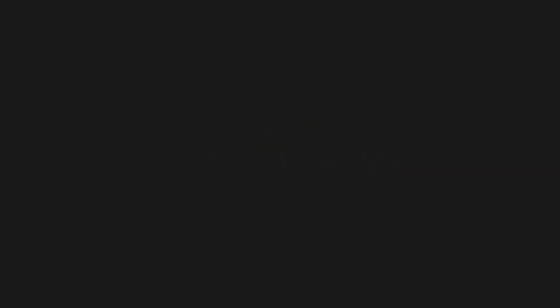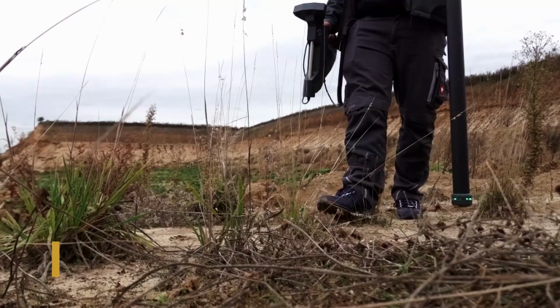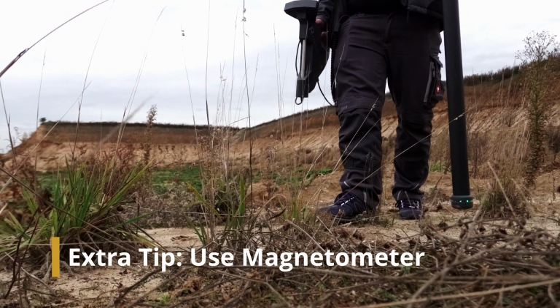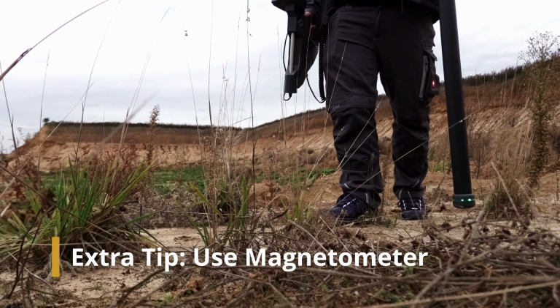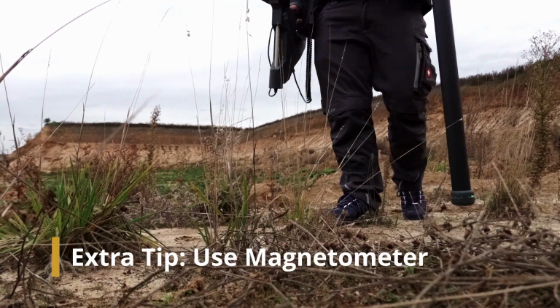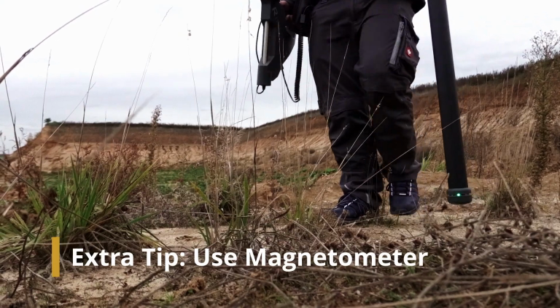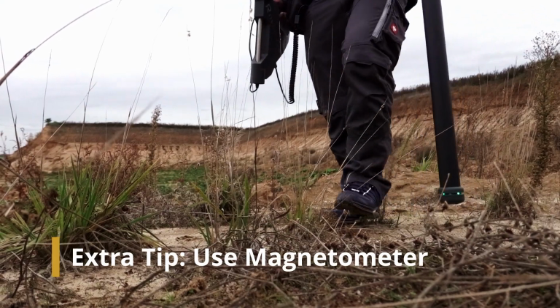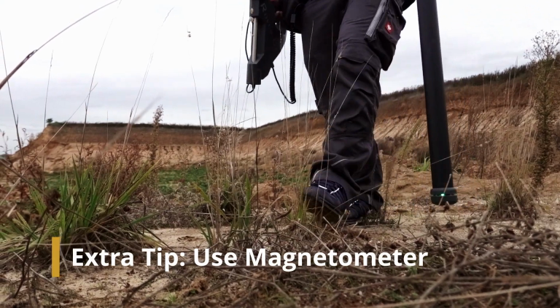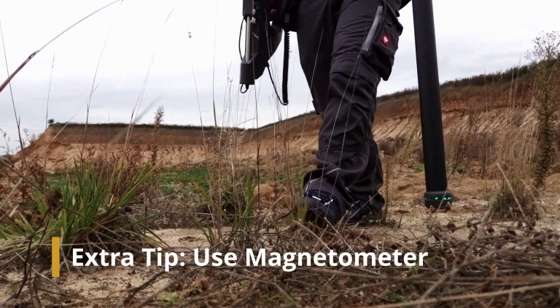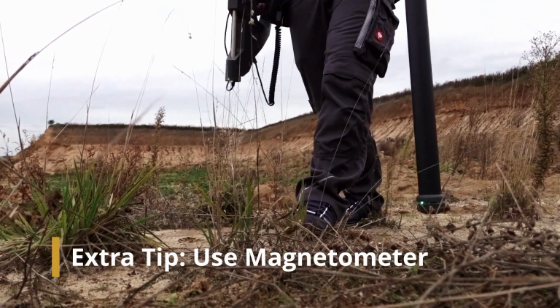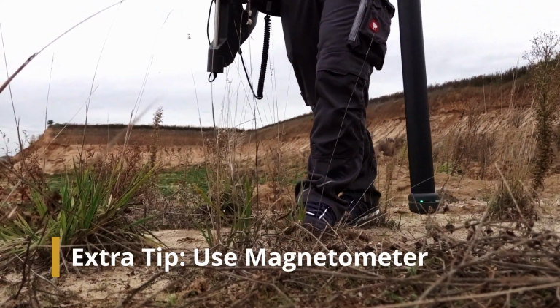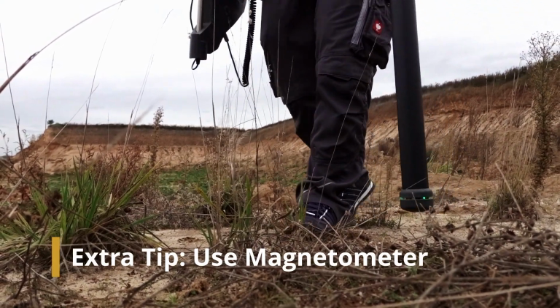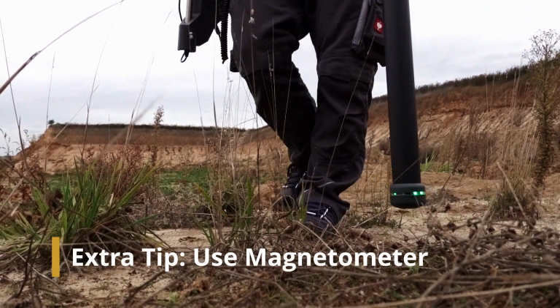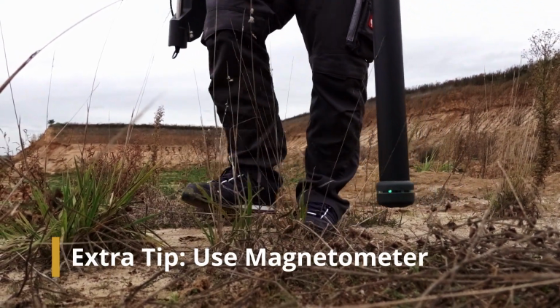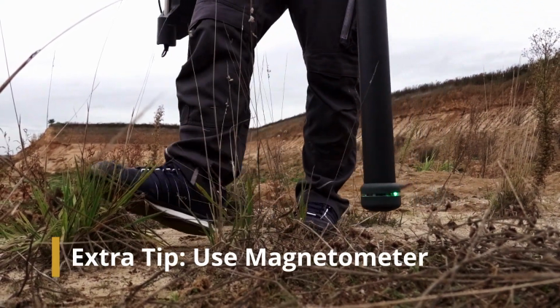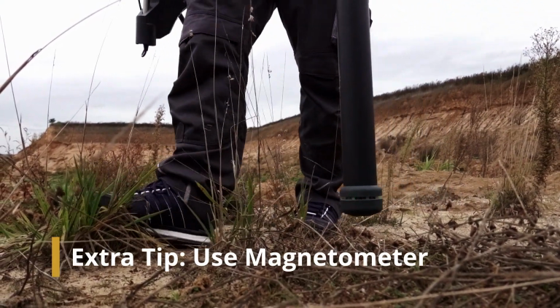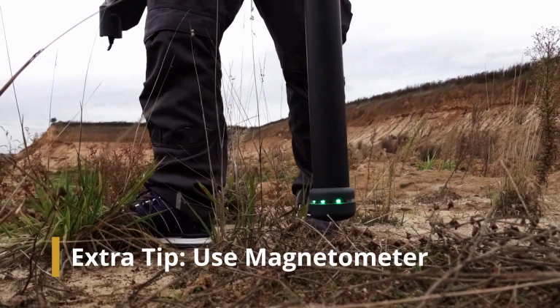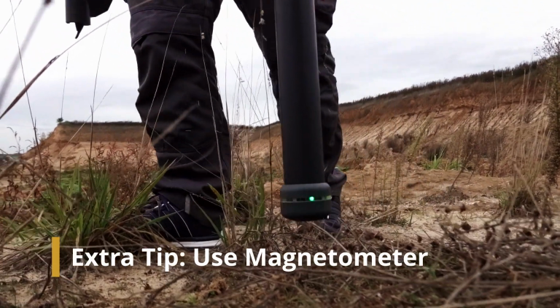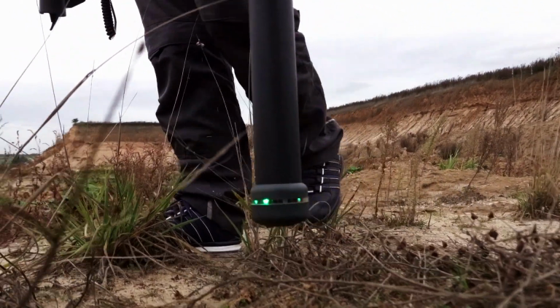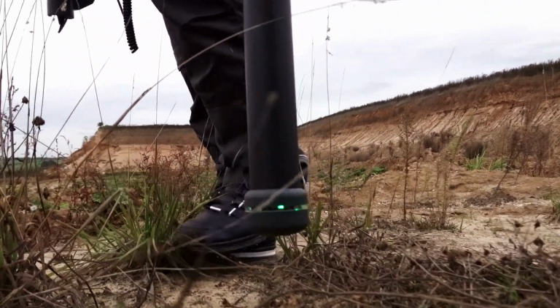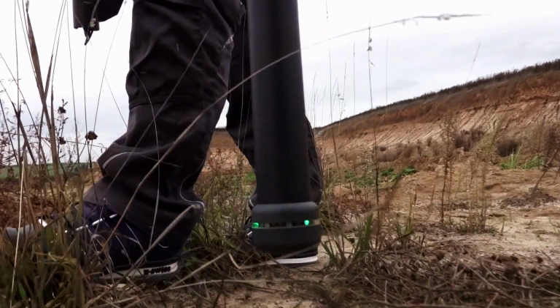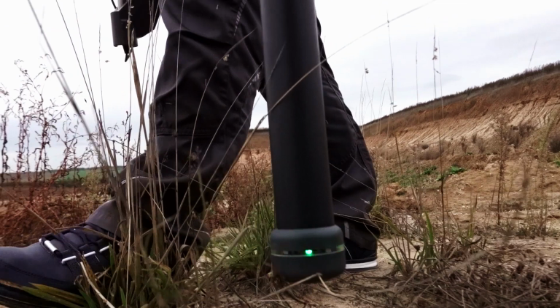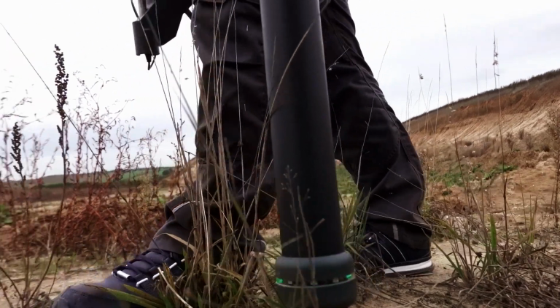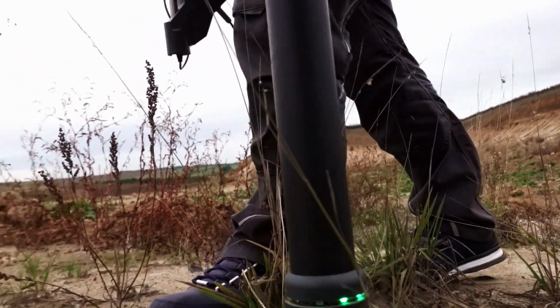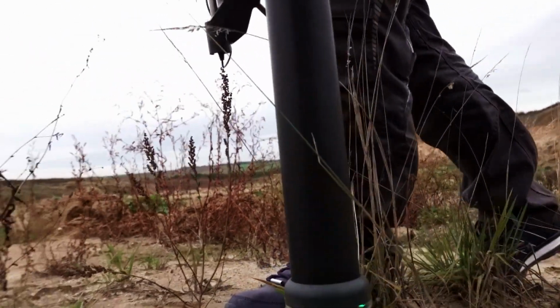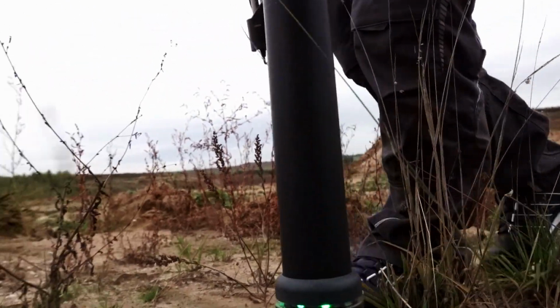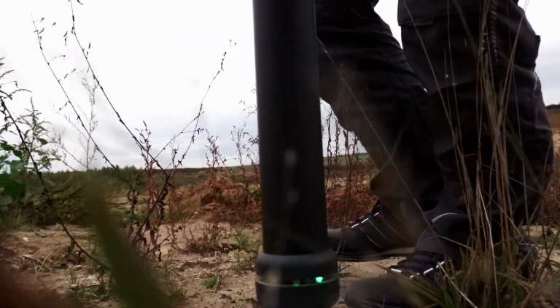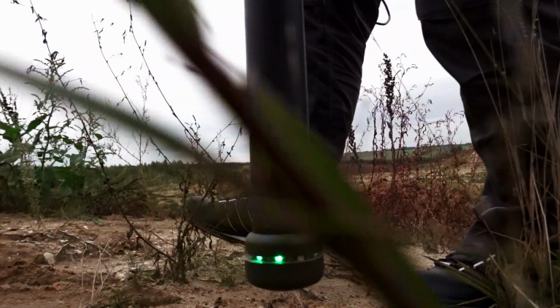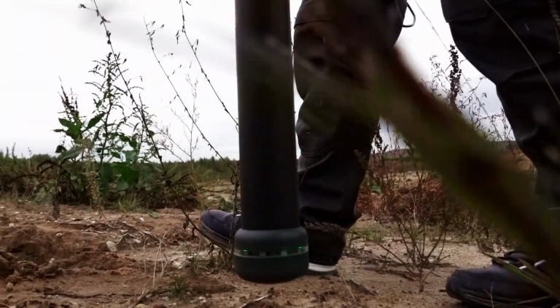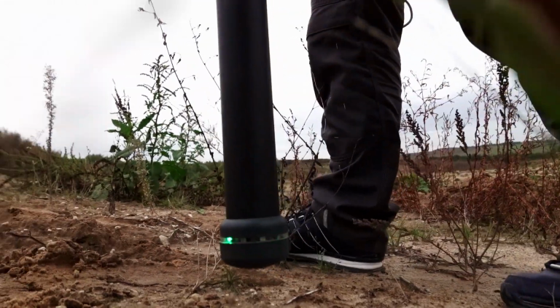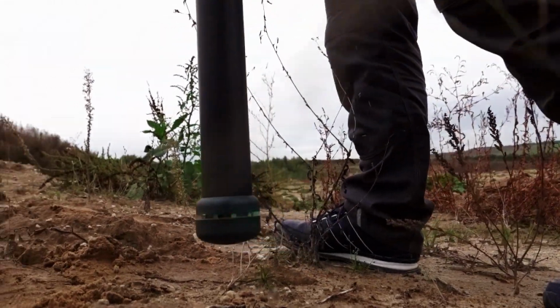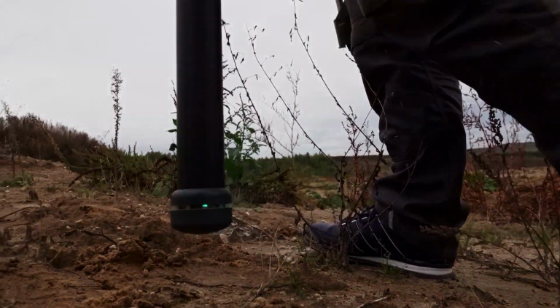If you don't have a precise idea yet where to start scanning, it can be useful to use a magnetometer scan of the target area to clear it from uninteresting objects such as ferrous waste.